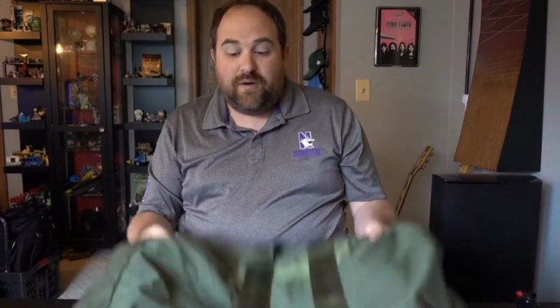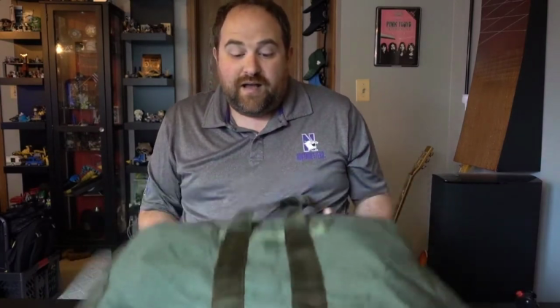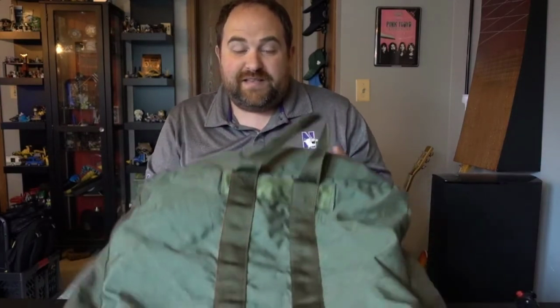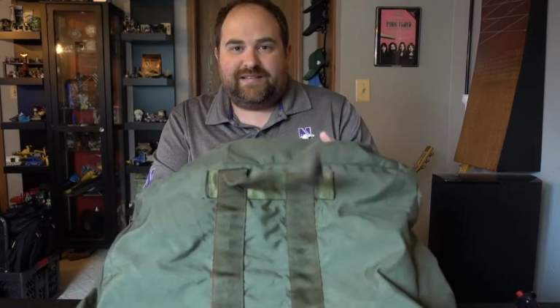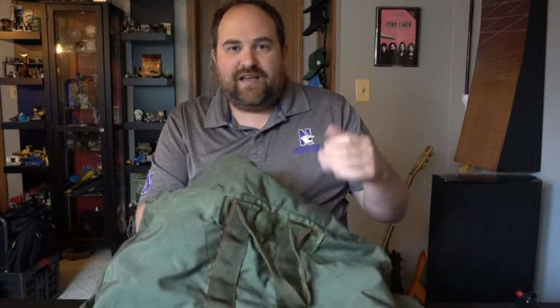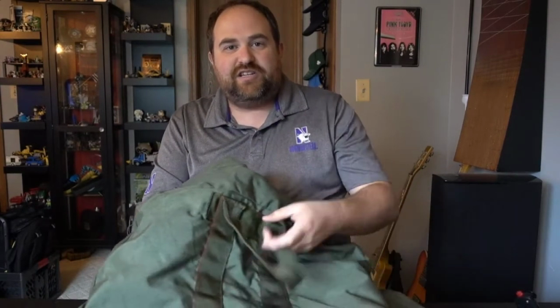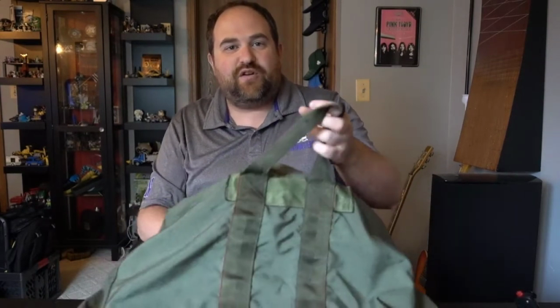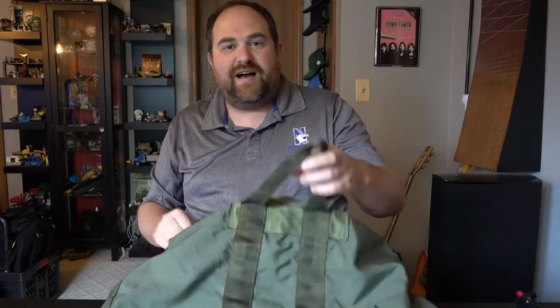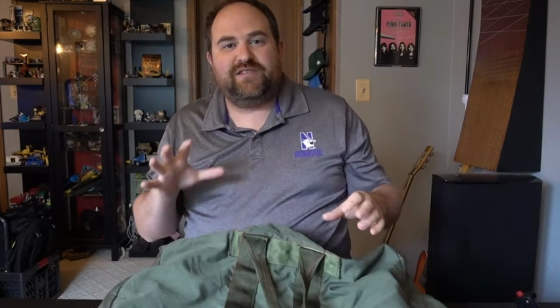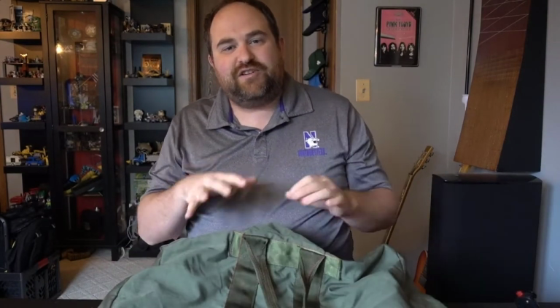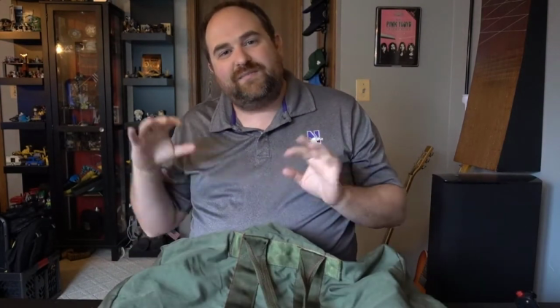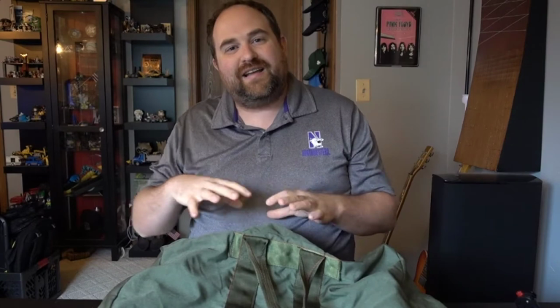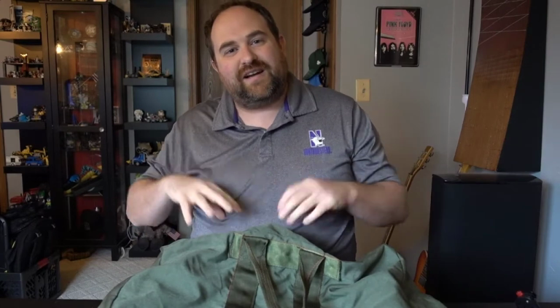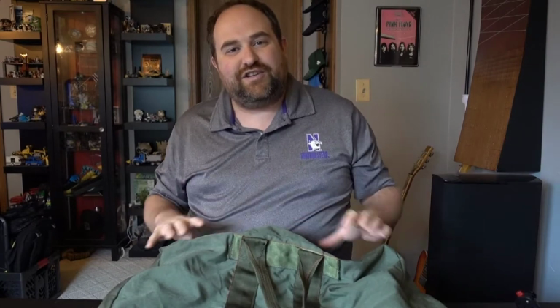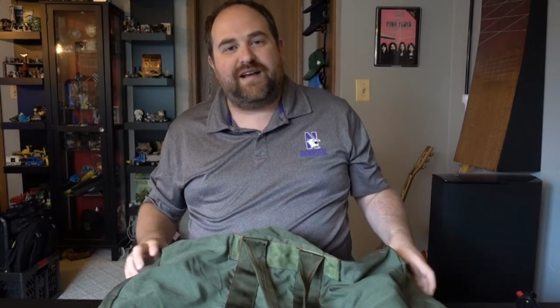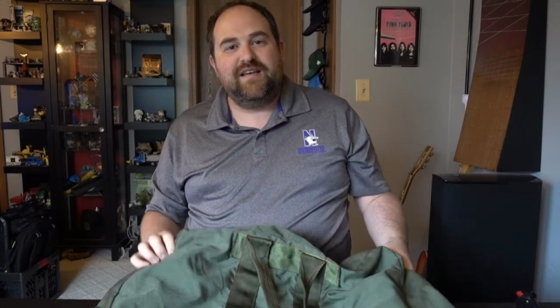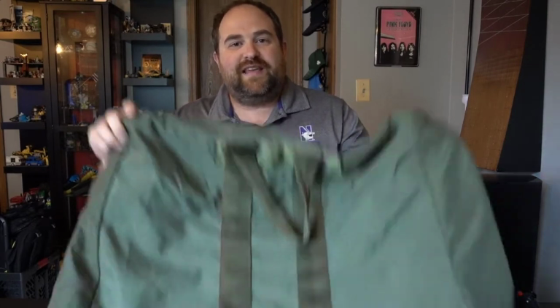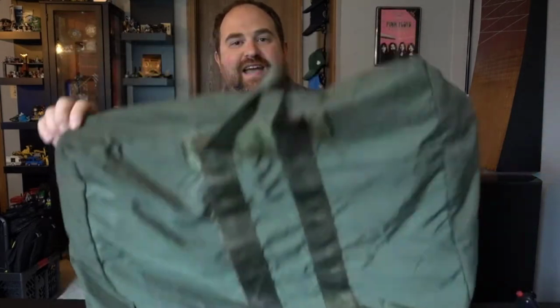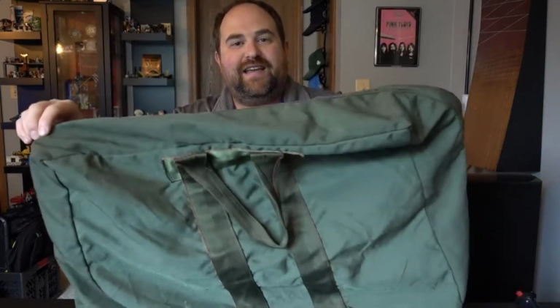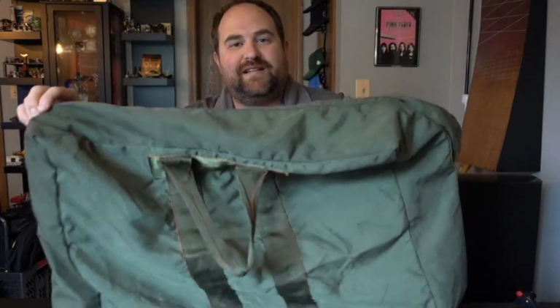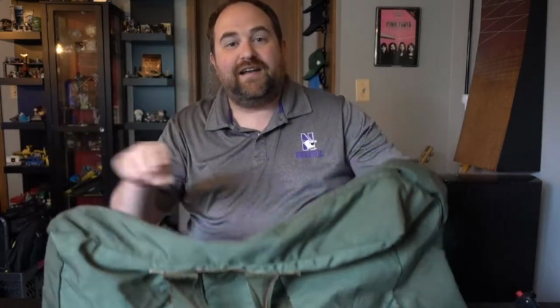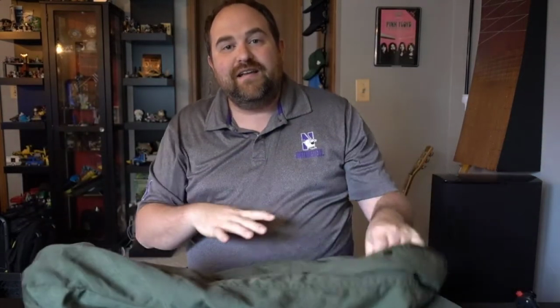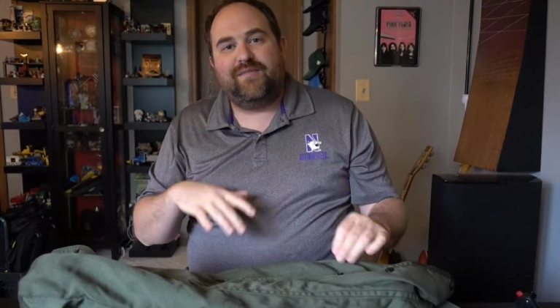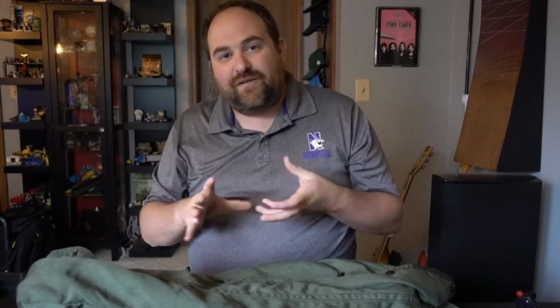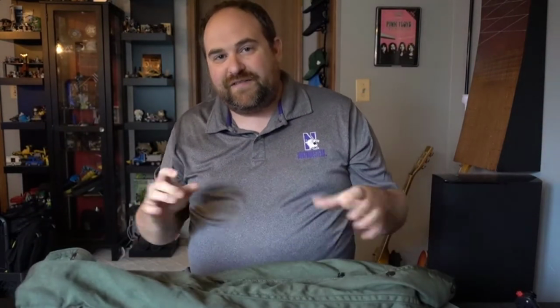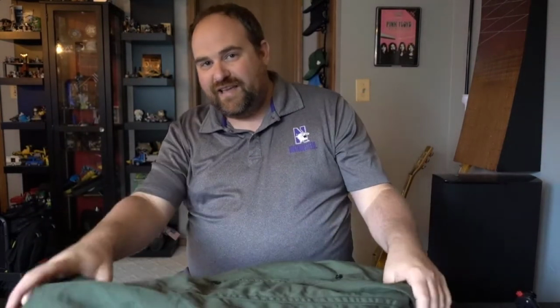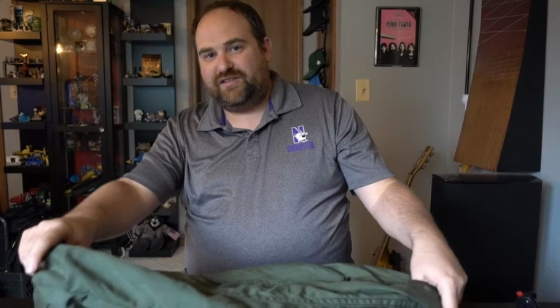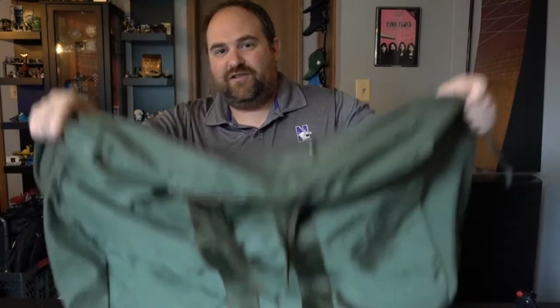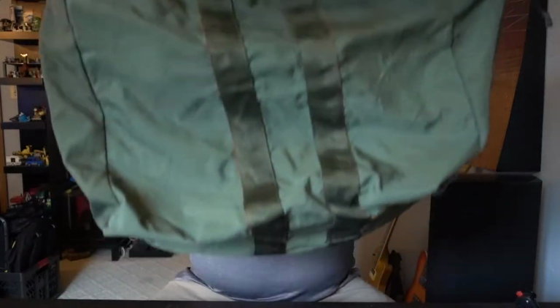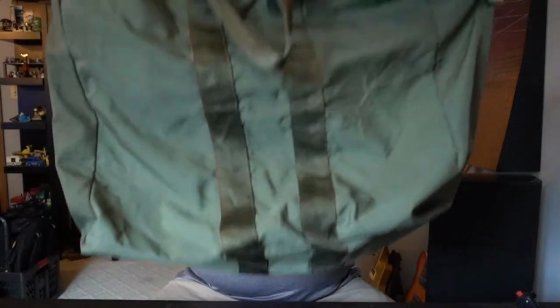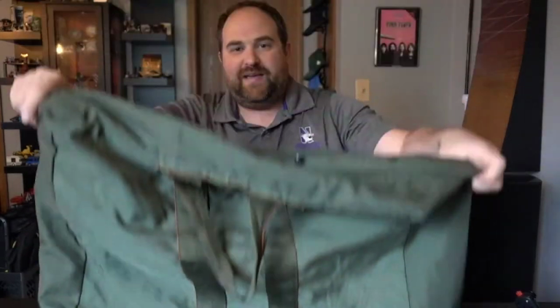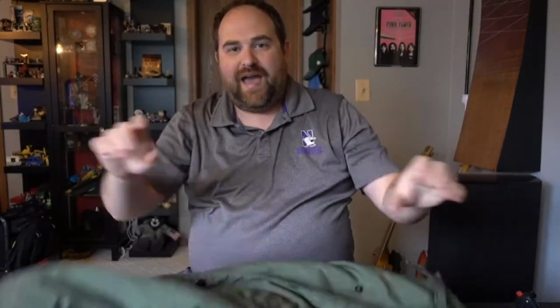These bags are just pure volume. There's not much to them in pockets or organization-wise, but they can carry a ton. It's over 50 liters of storage in this big bag.